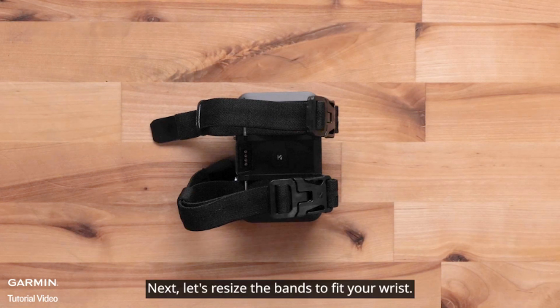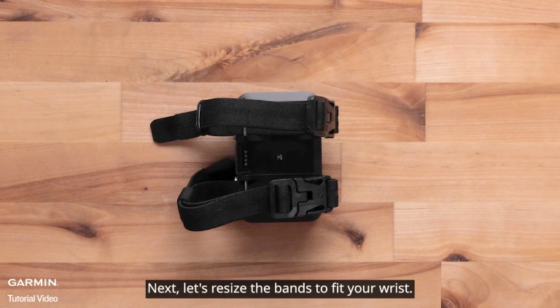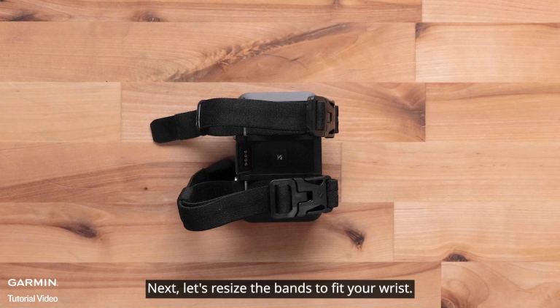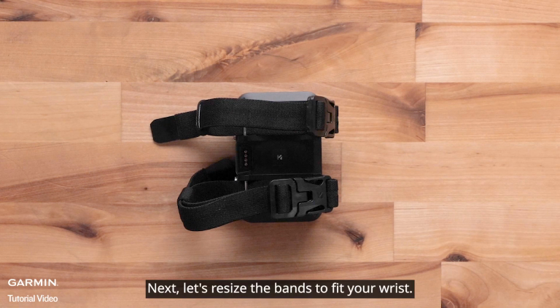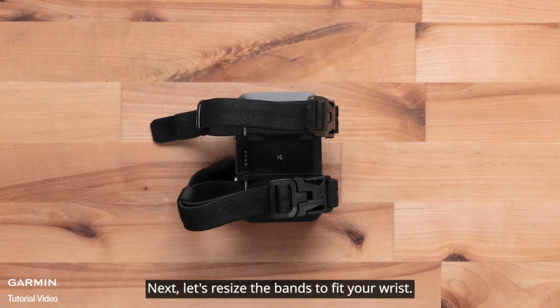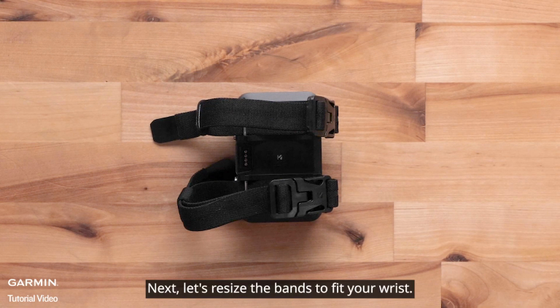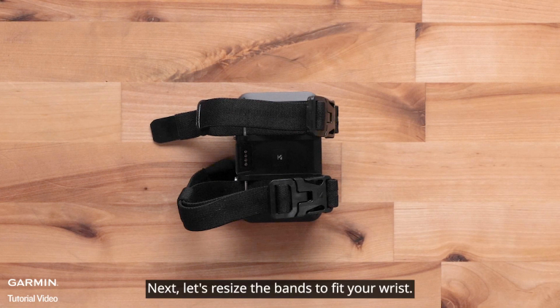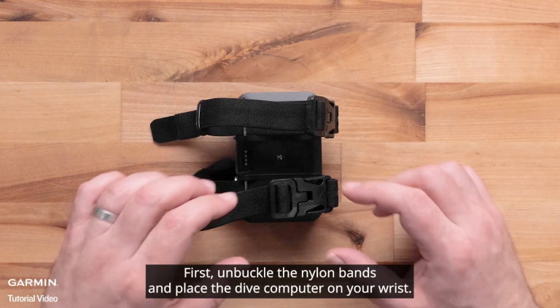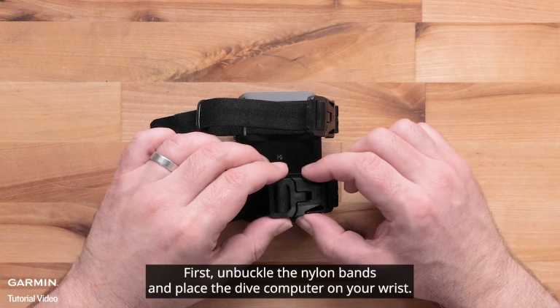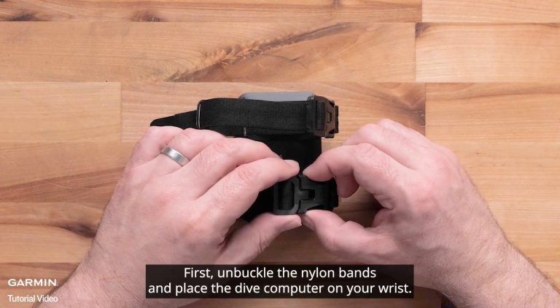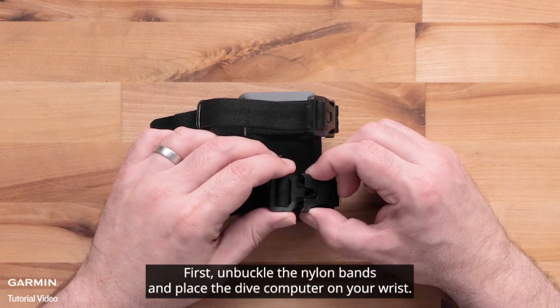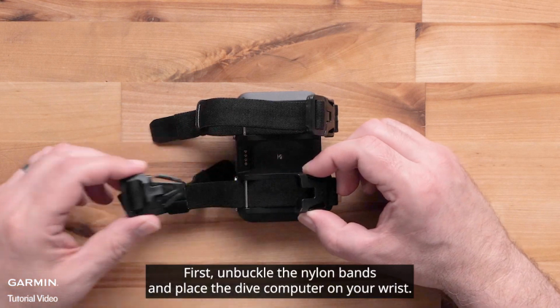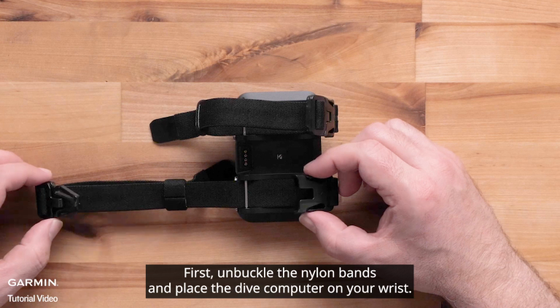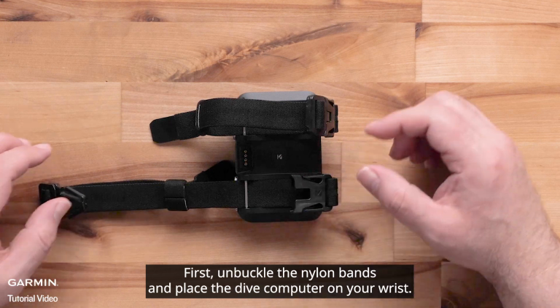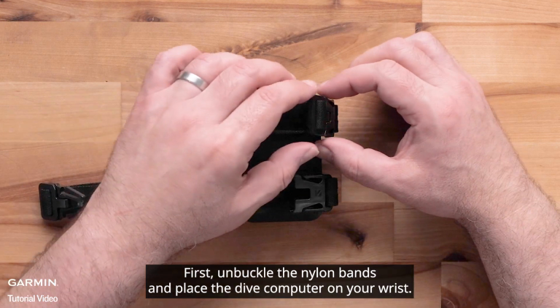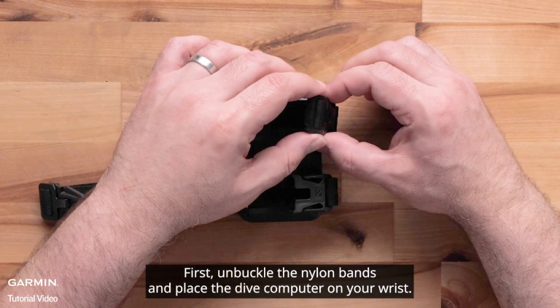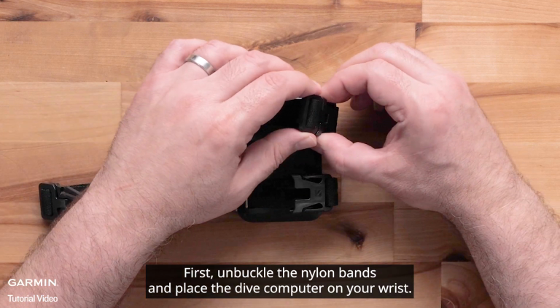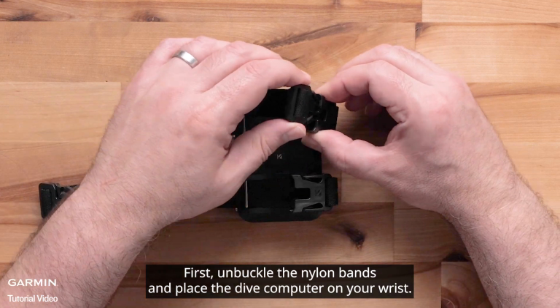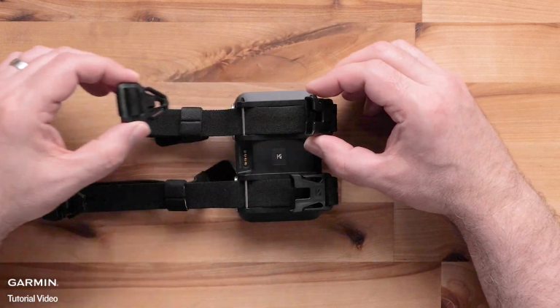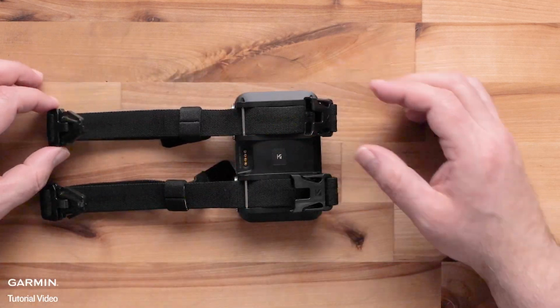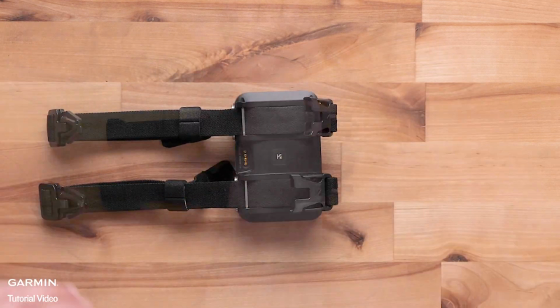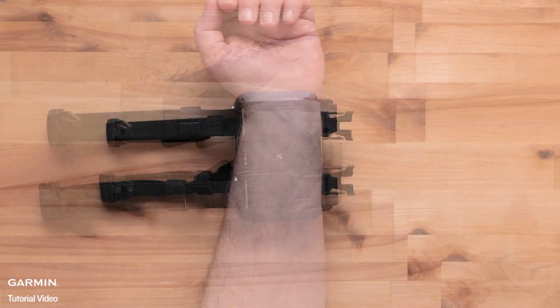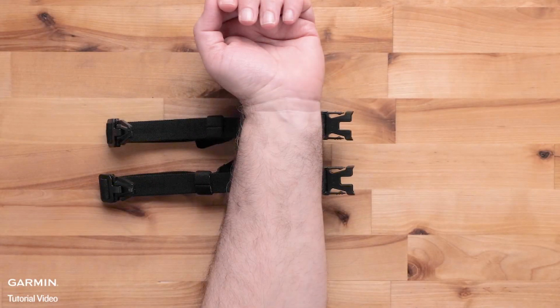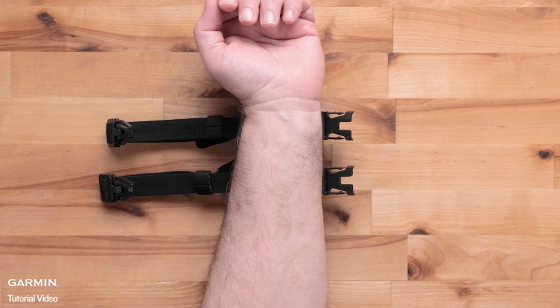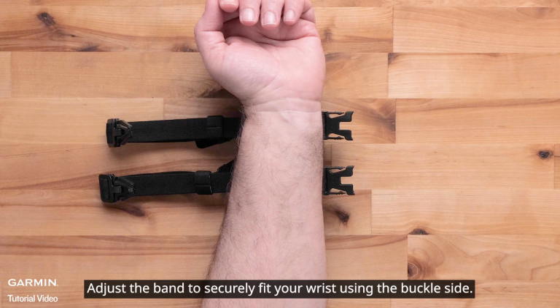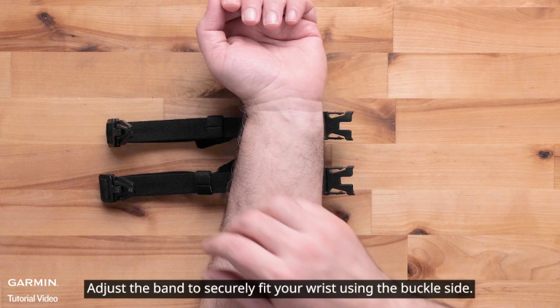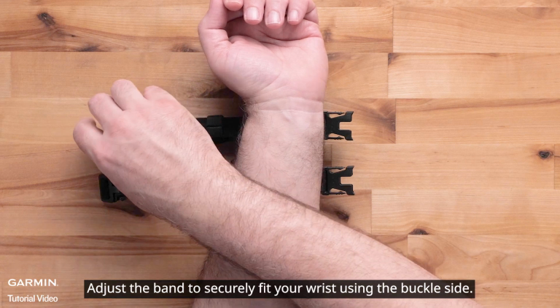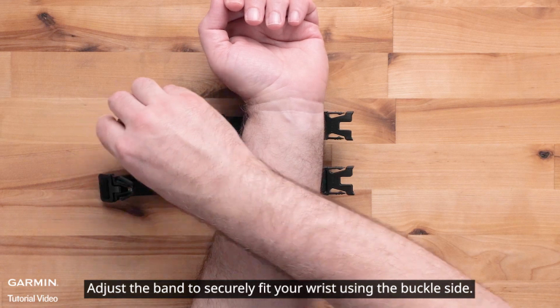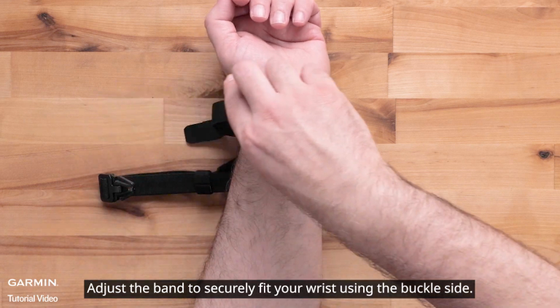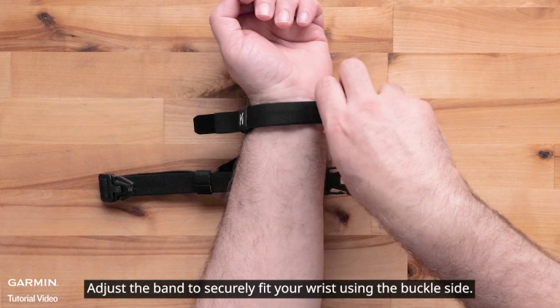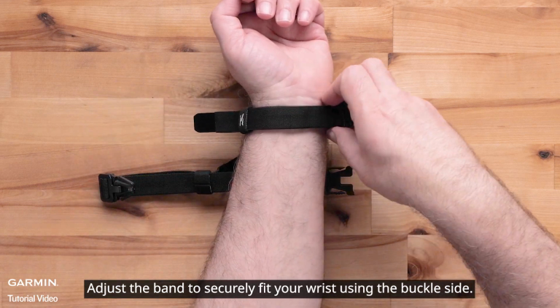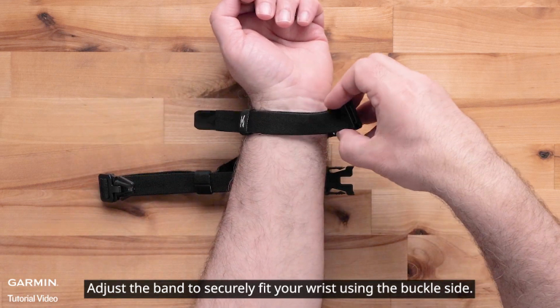Next, let's resize the bands to fit your wrist. First, unbuckle the nylon bands and place the Dive Computer on your wrist. Then adjust the band to securely fit your wrist using the buckle side.